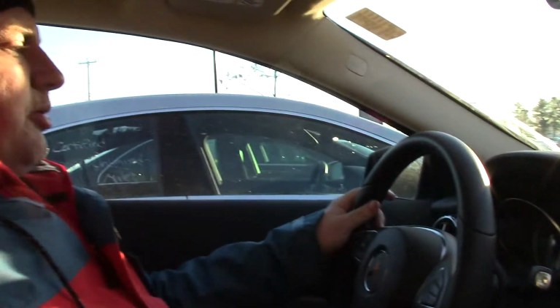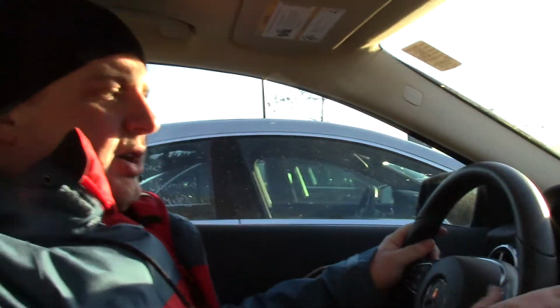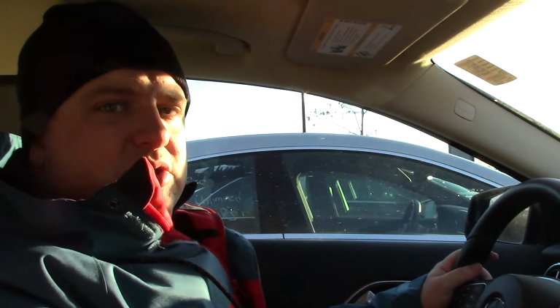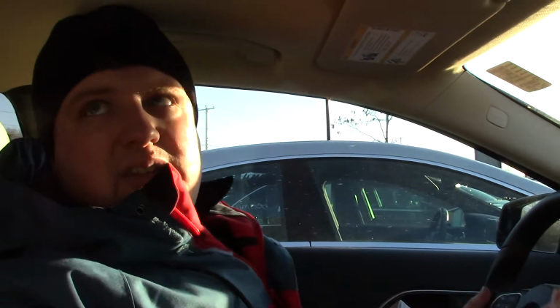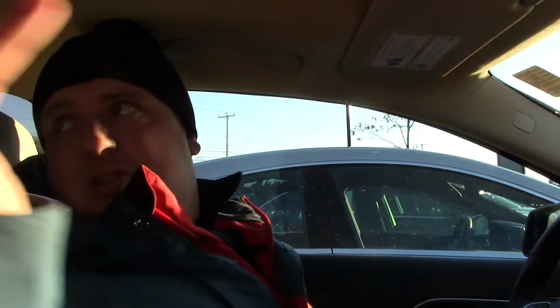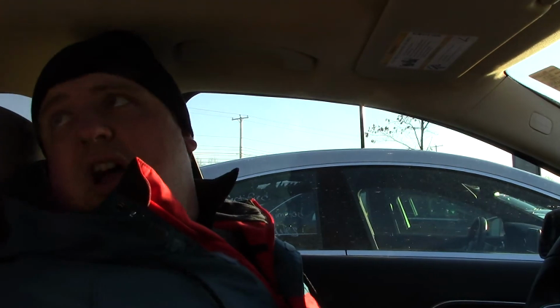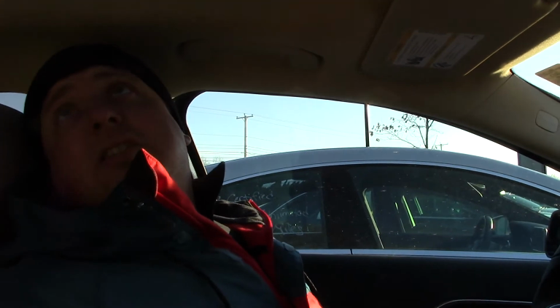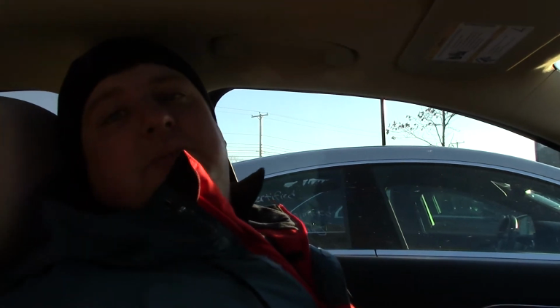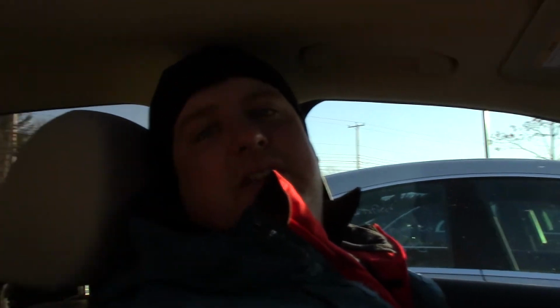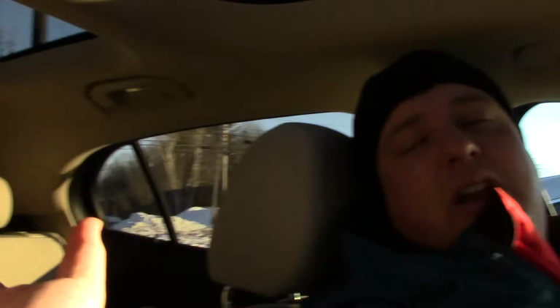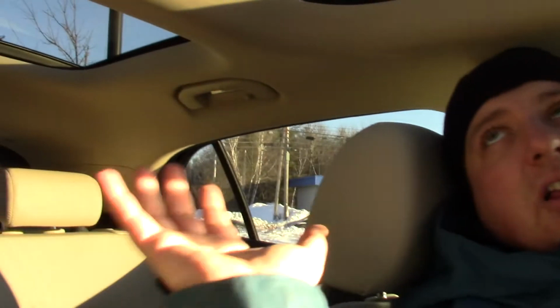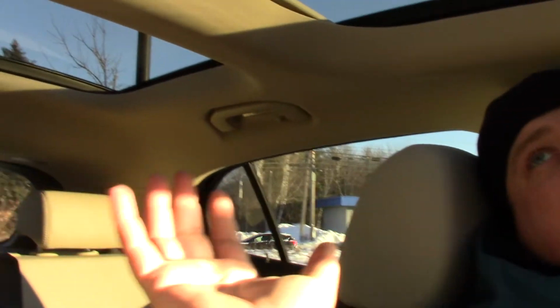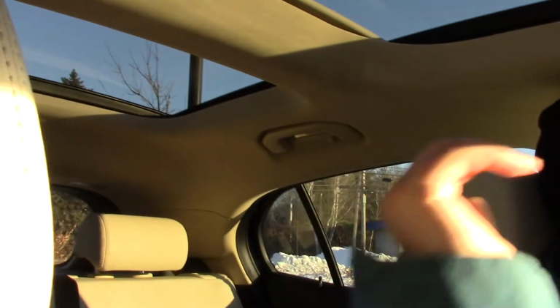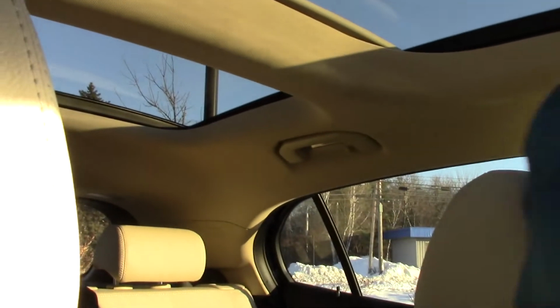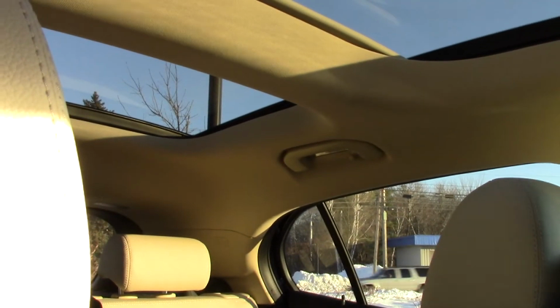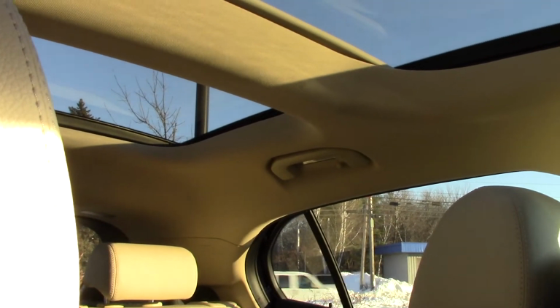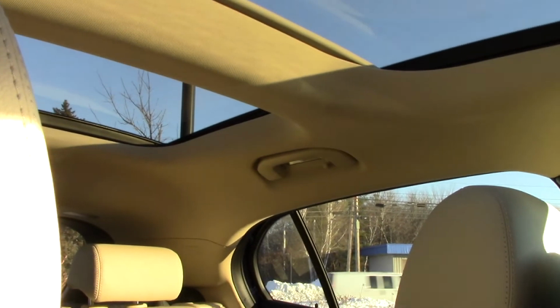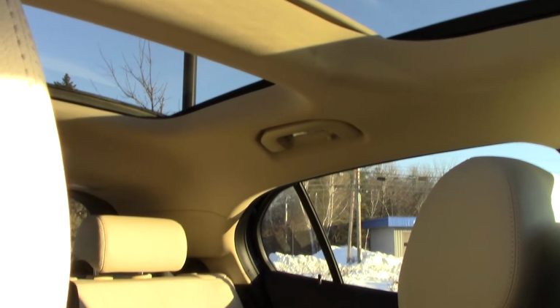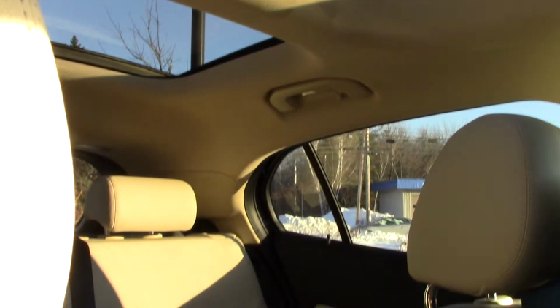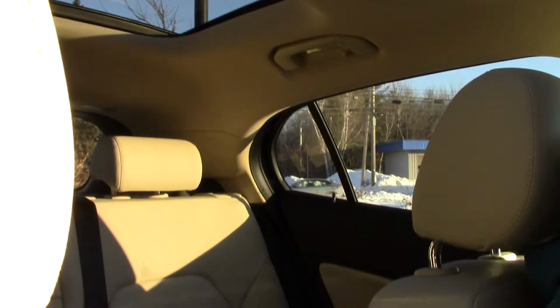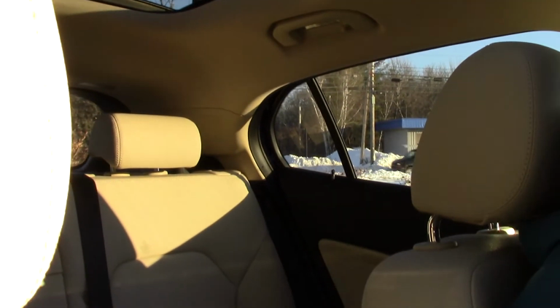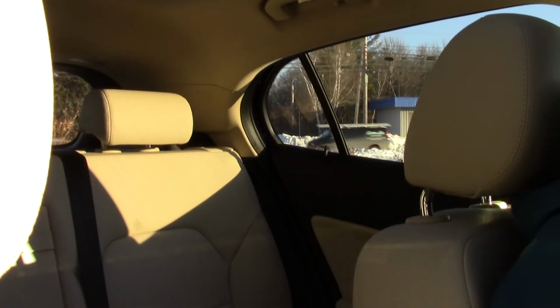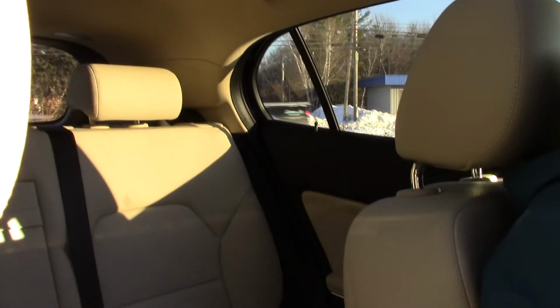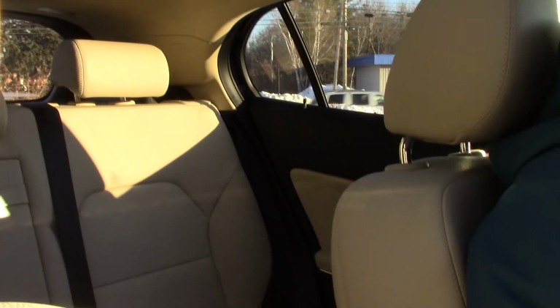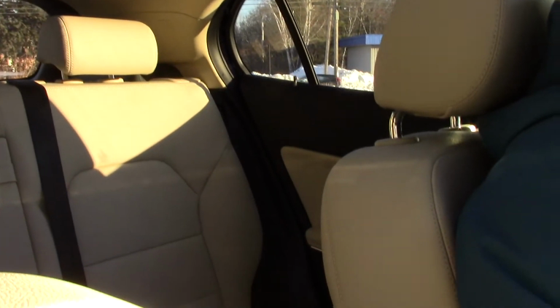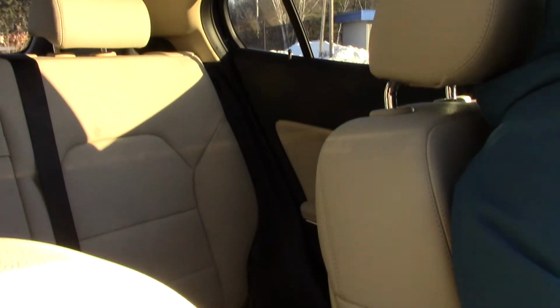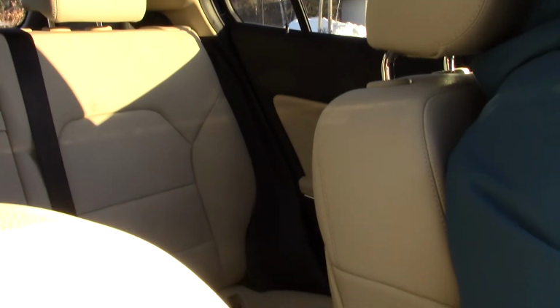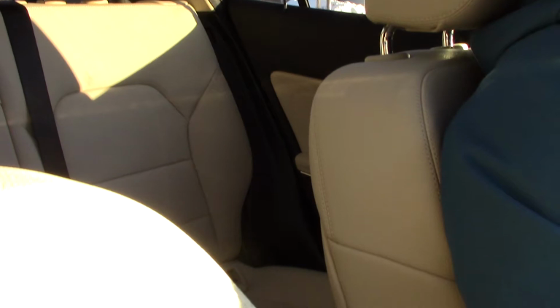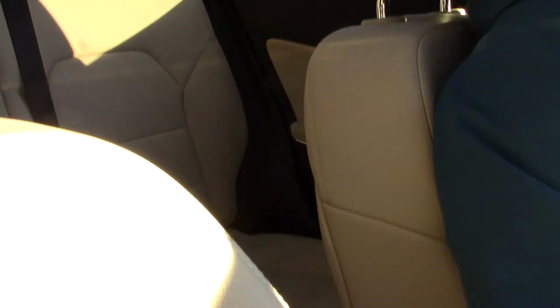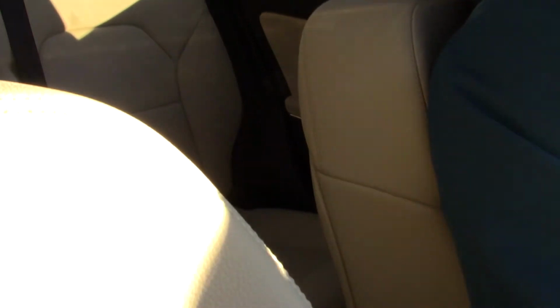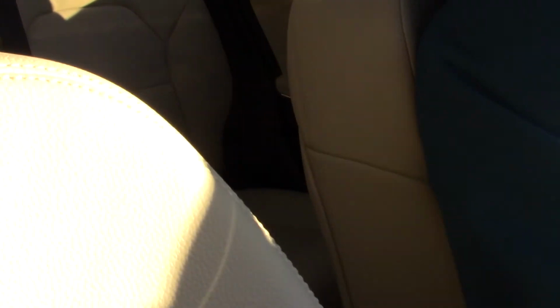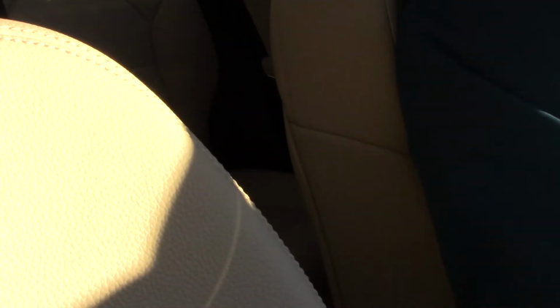As you can see, there's lots of great space in here with lots of nice natural sunlight from that panoramic sunroof. It really adds a lot of nice value to the car.